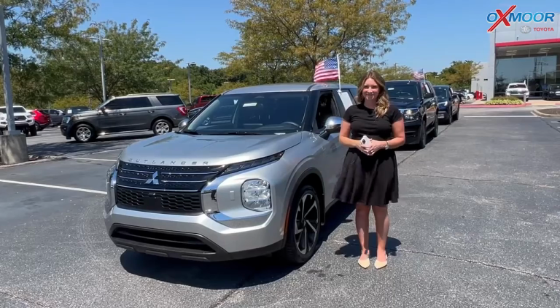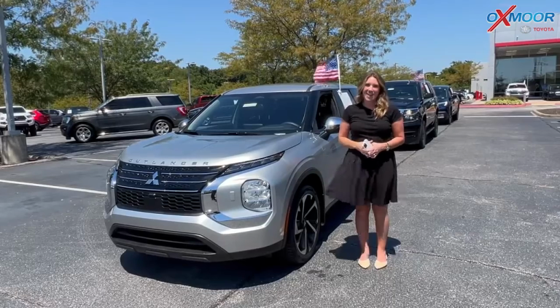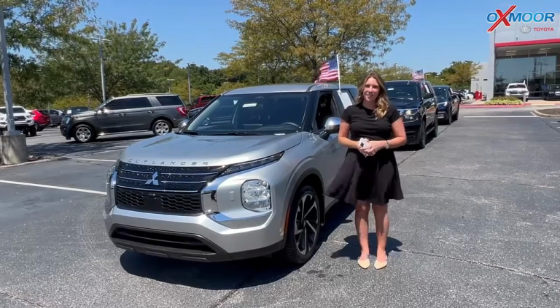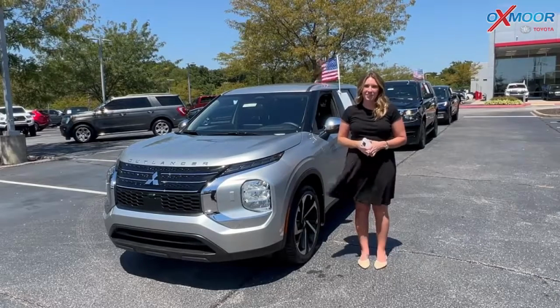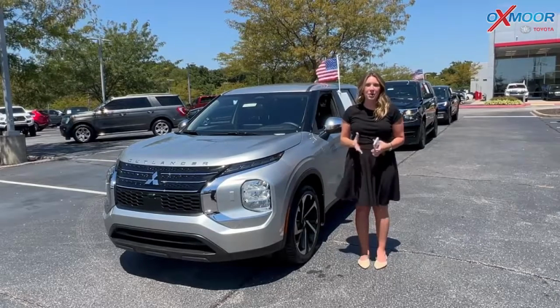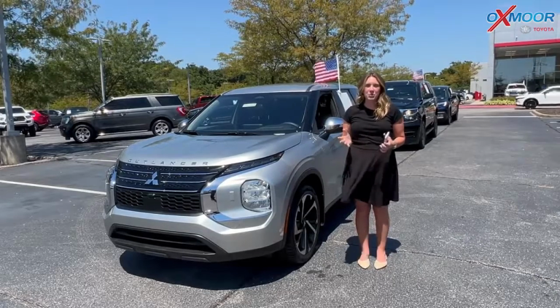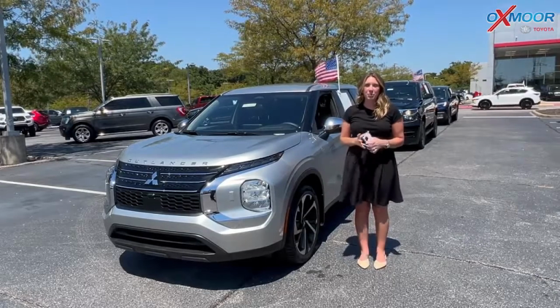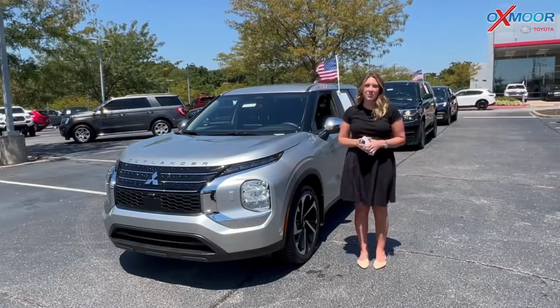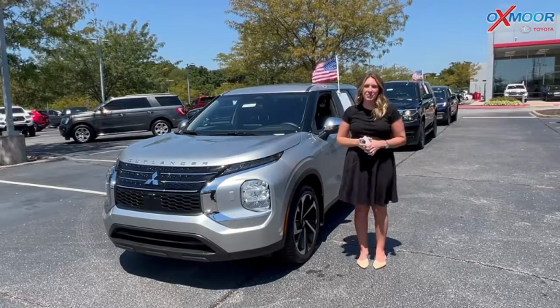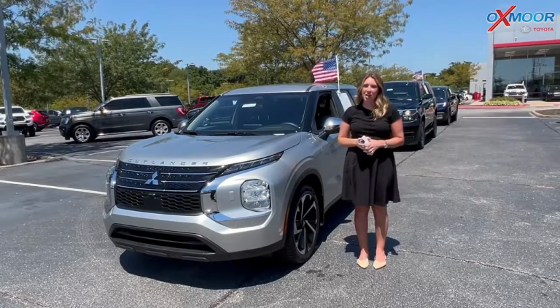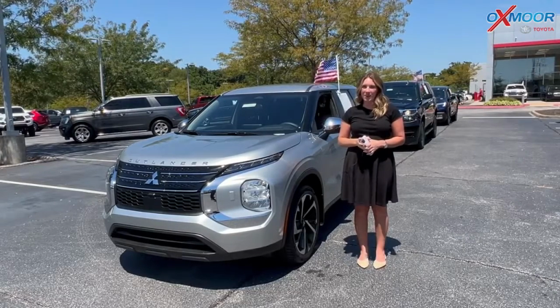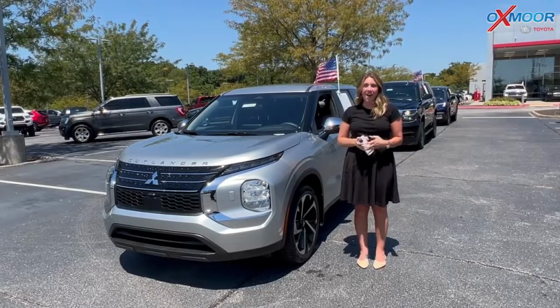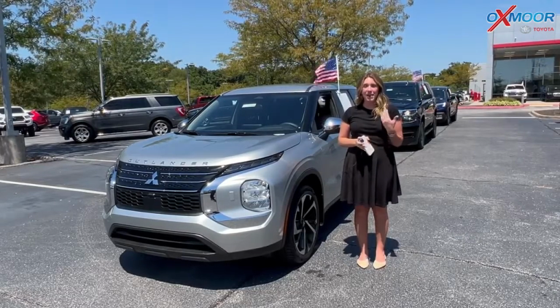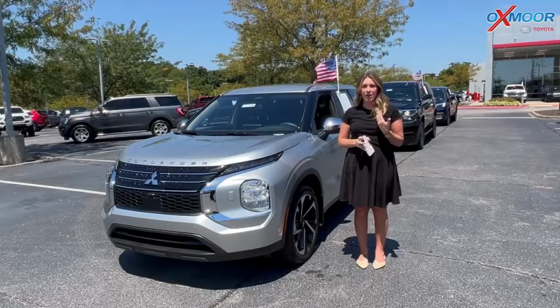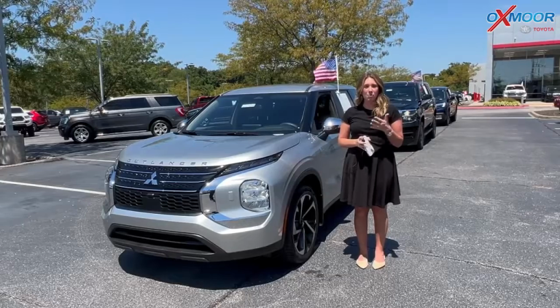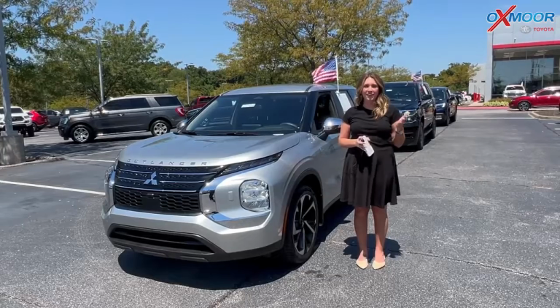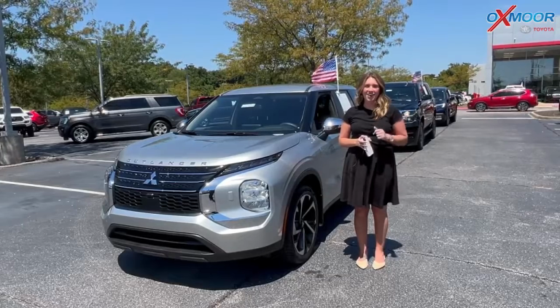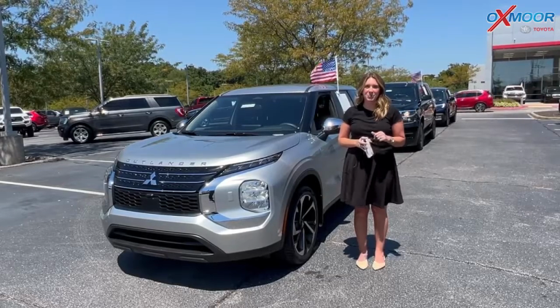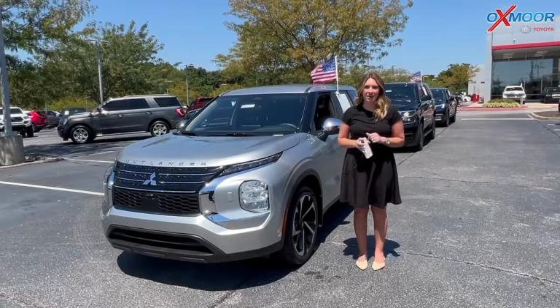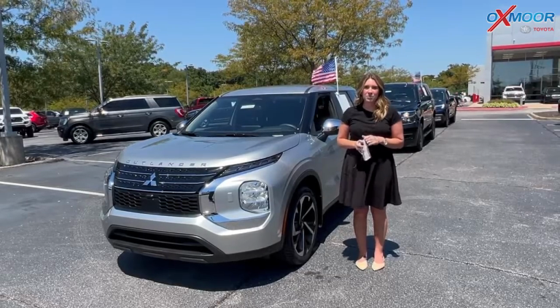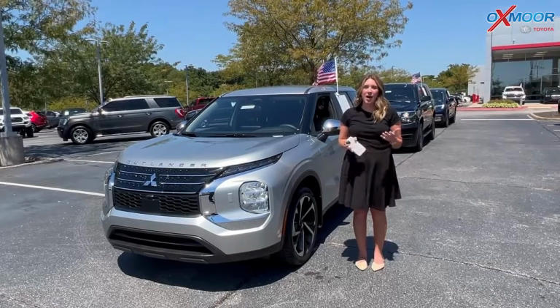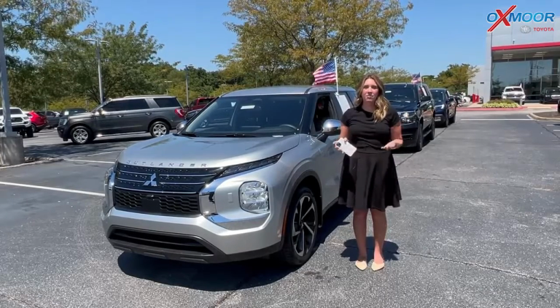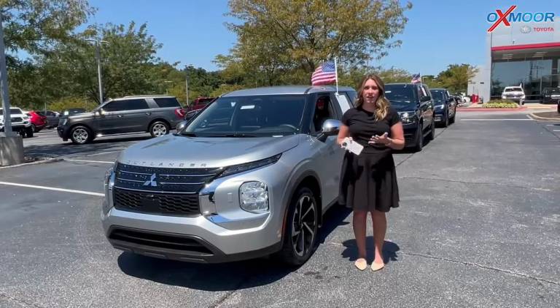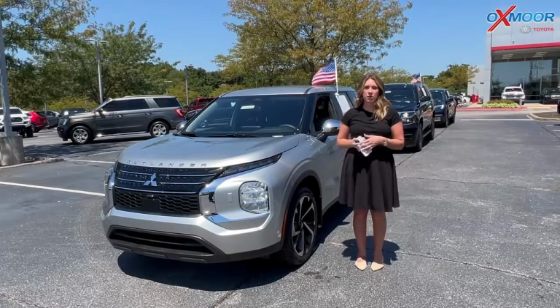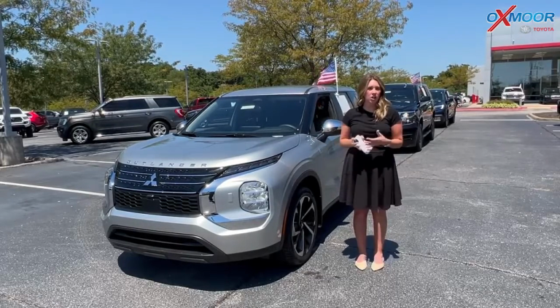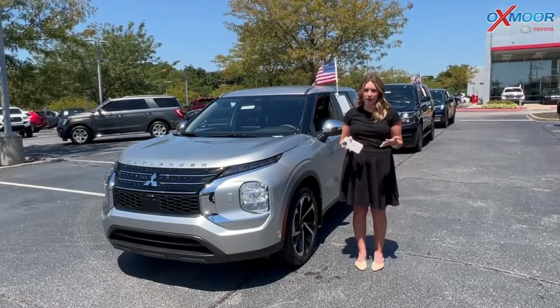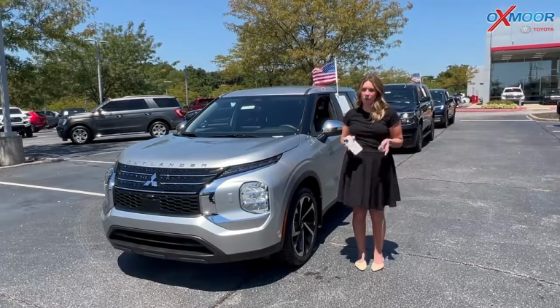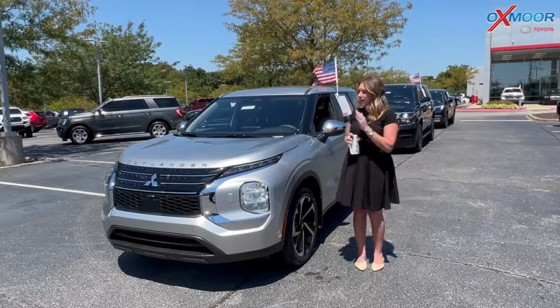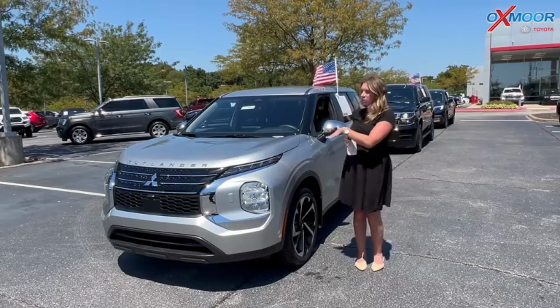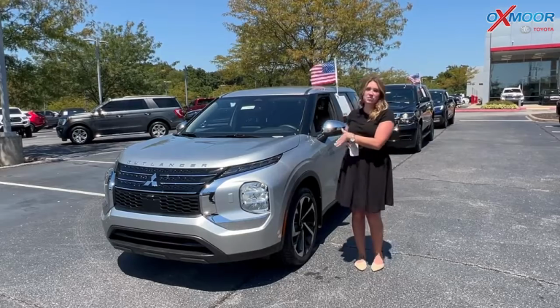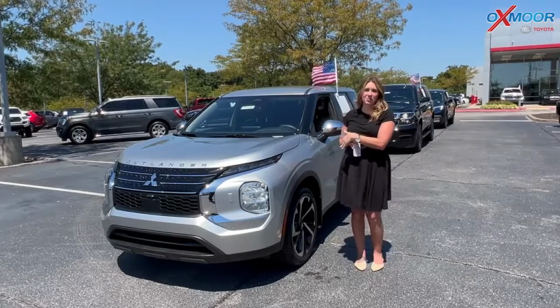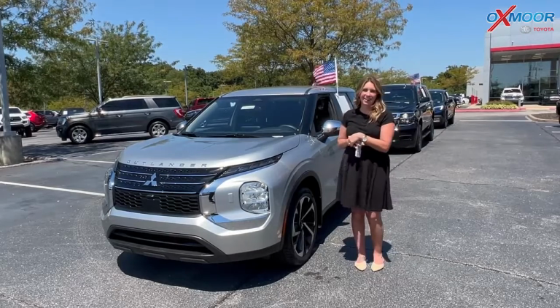Hello everyone, welcome to our pre-owned vehicles of the week. I'm Gabrielle and I'm over here at Oxmoor Toyota. I have three vehicles we're going to talk a little bit about, and I want to go ahead and start with this one right here.